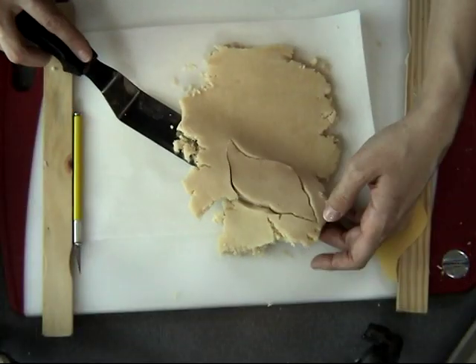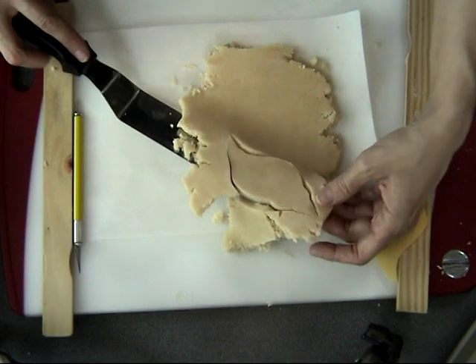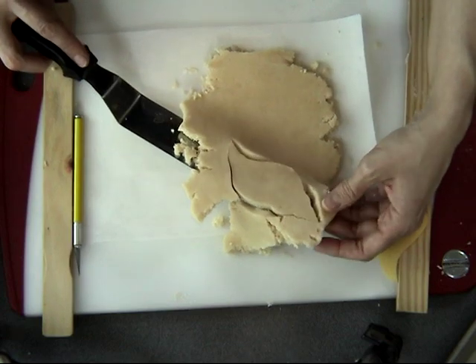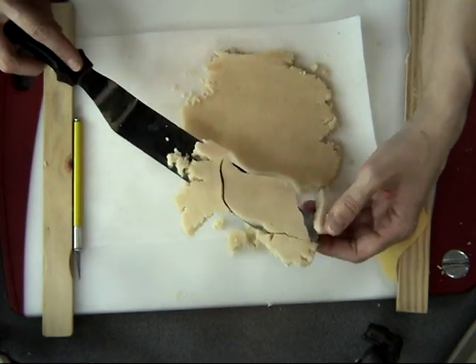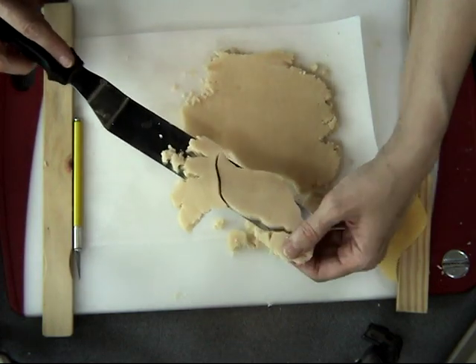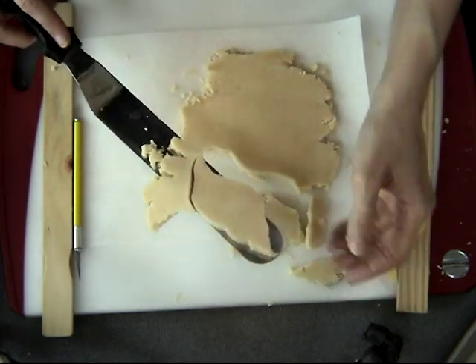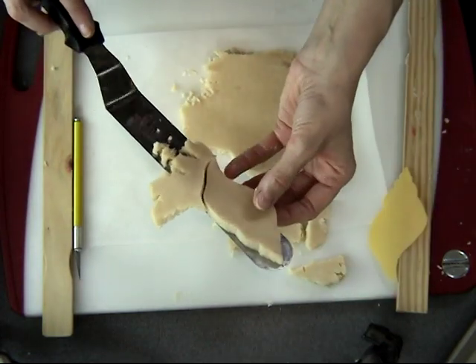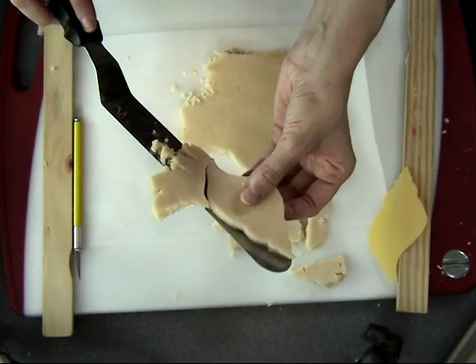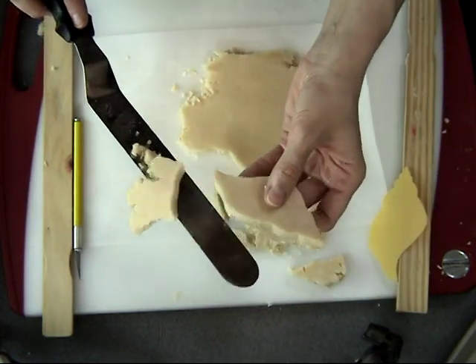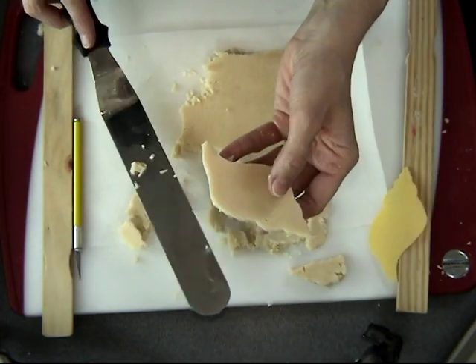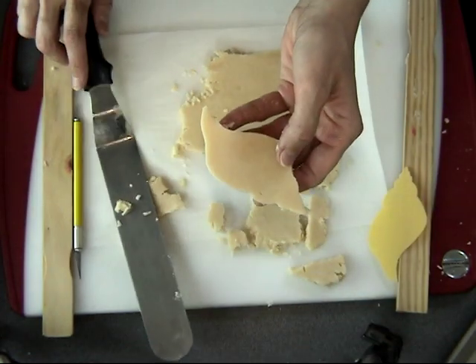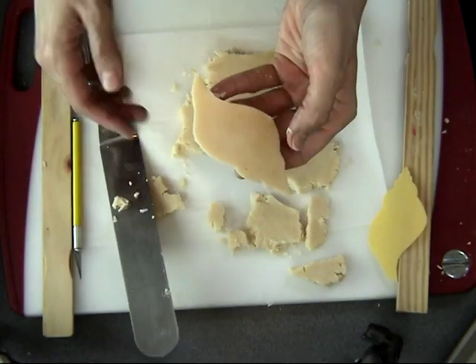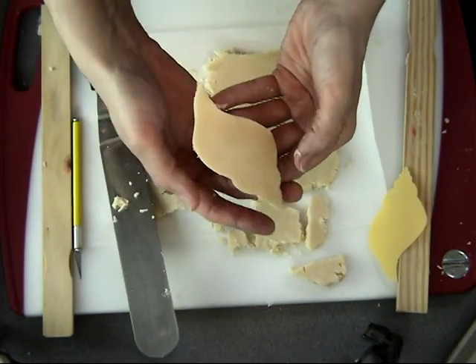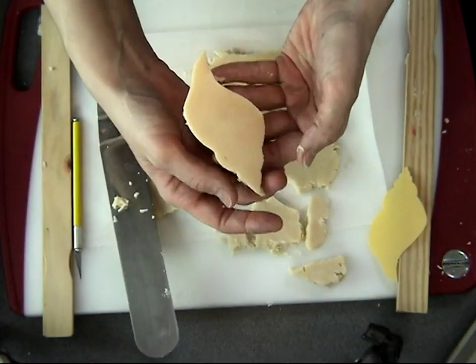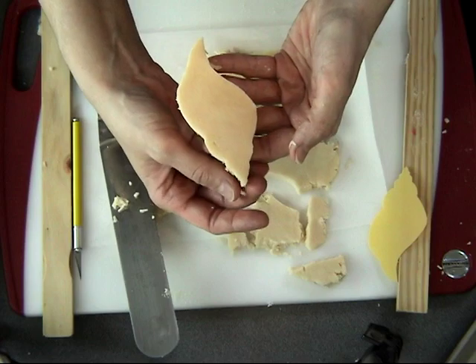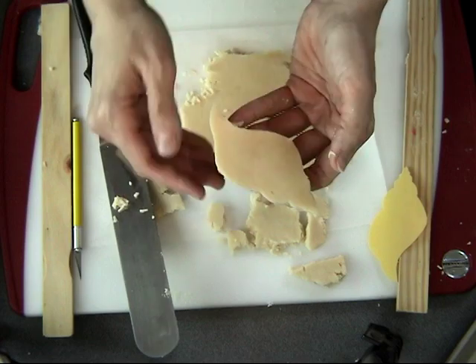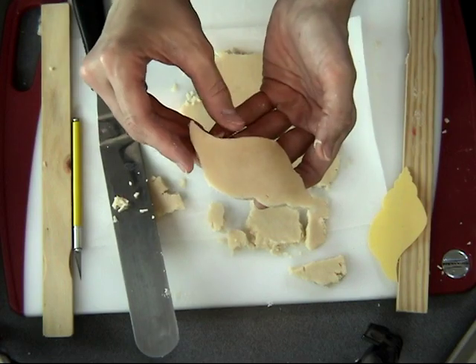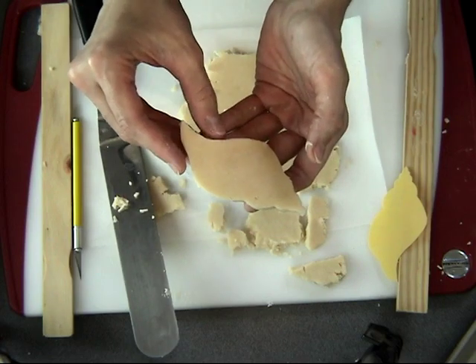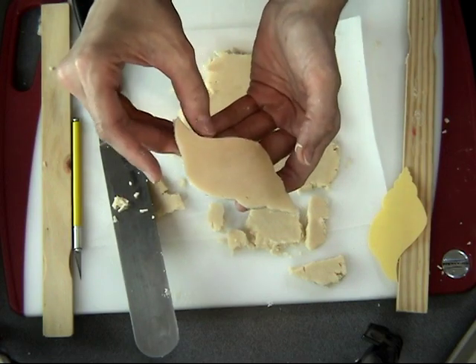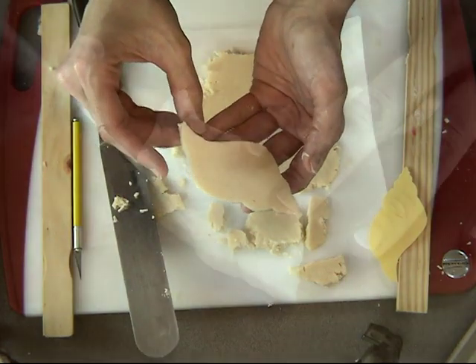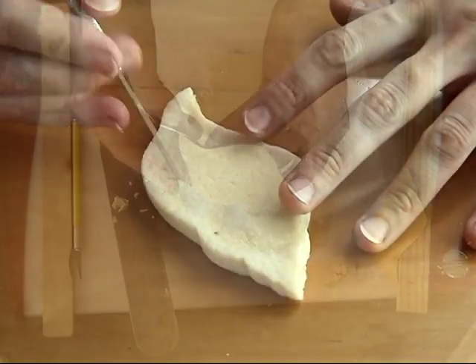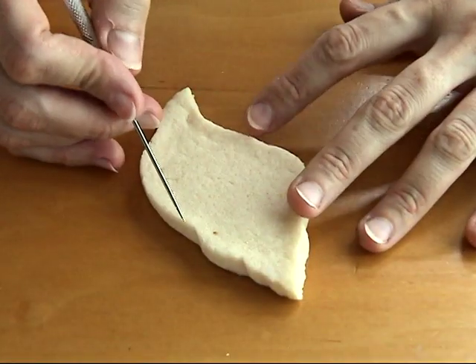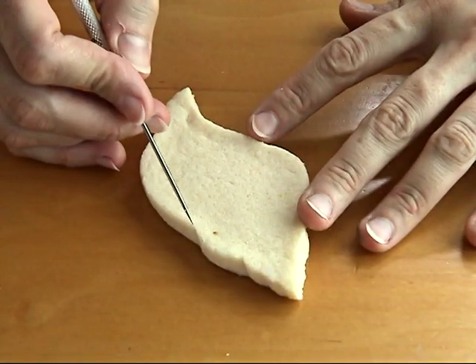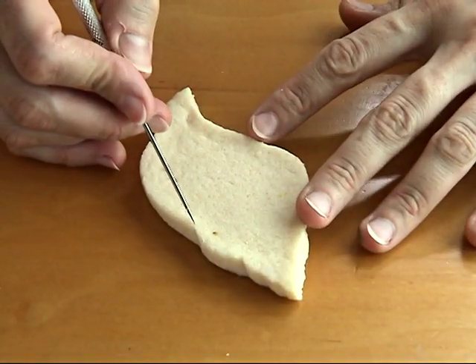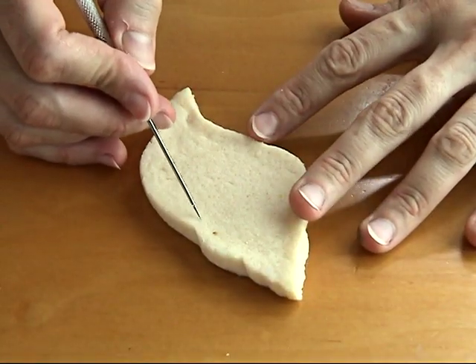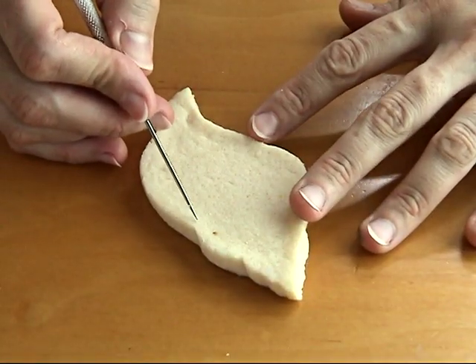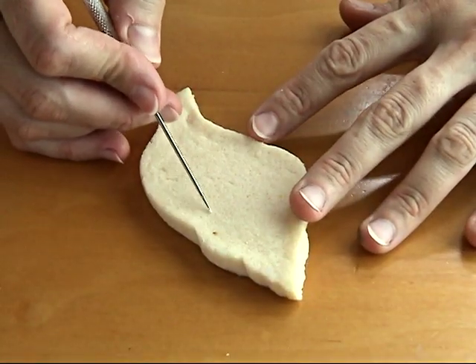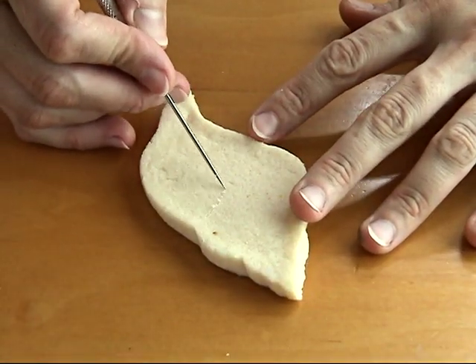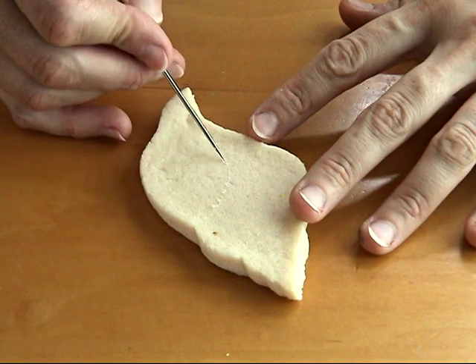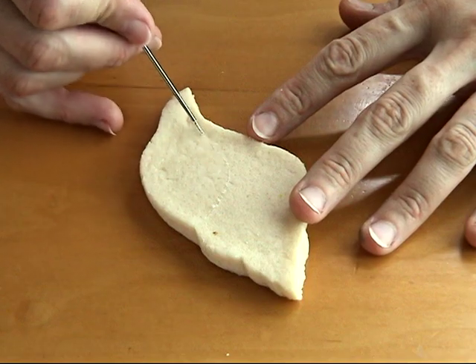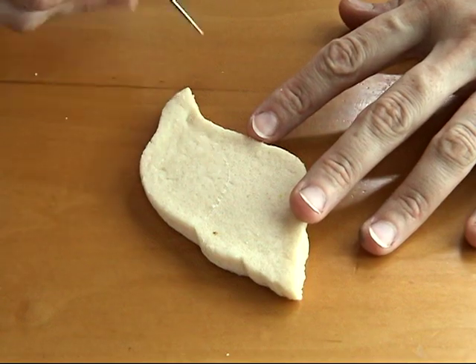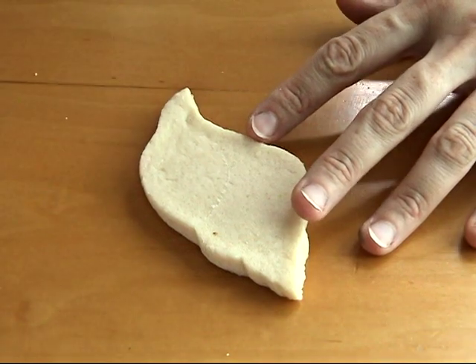Once you're done hand-cutting all the cookies, you can bake them as usual and then let them cool completely before decorating them. To decorate these, I'm going to use royal icing.